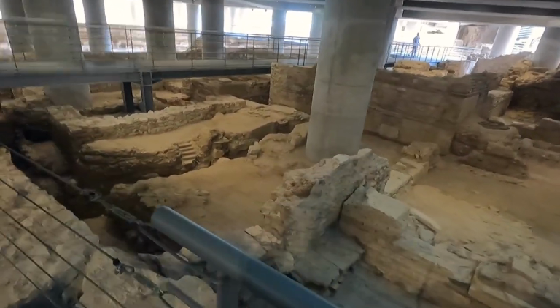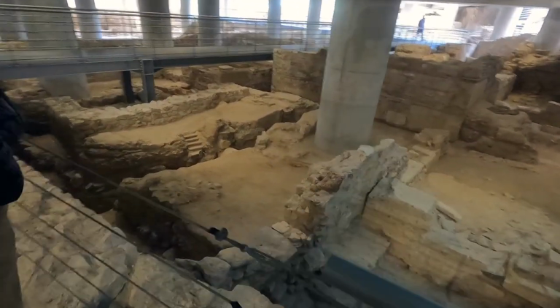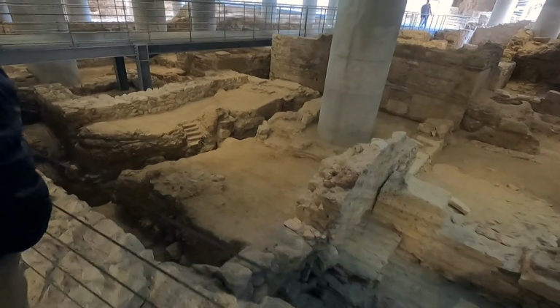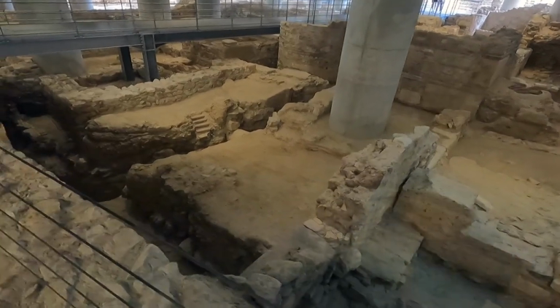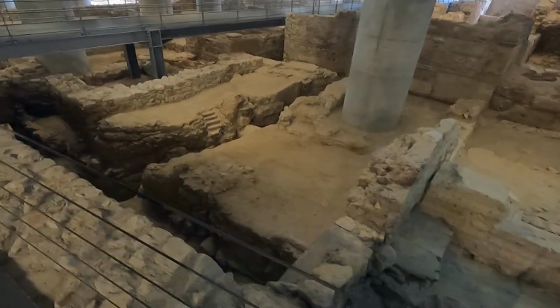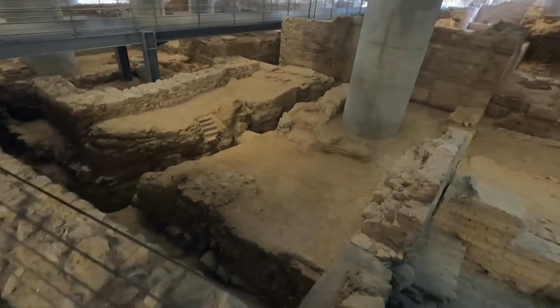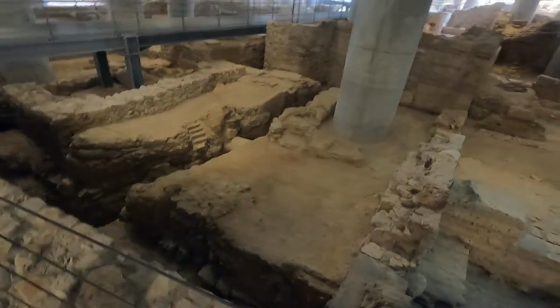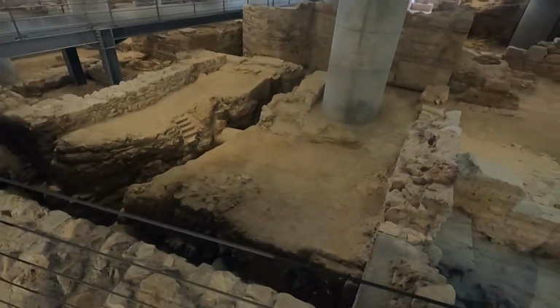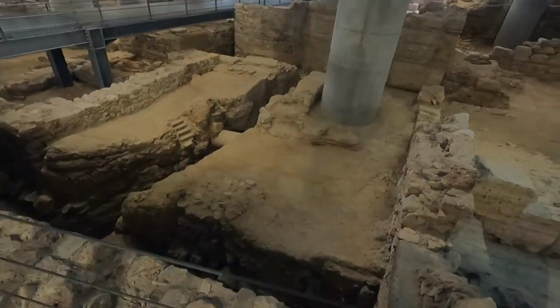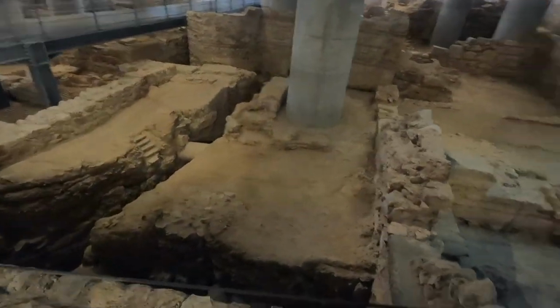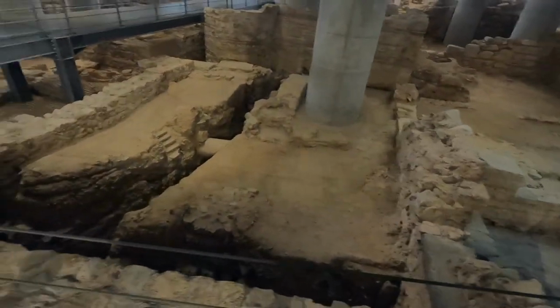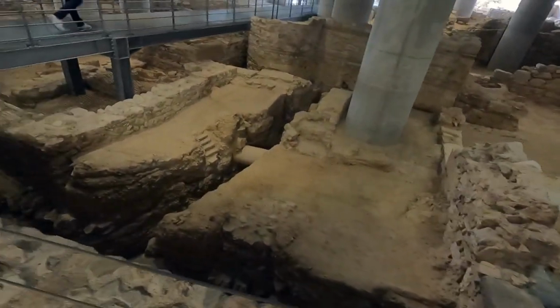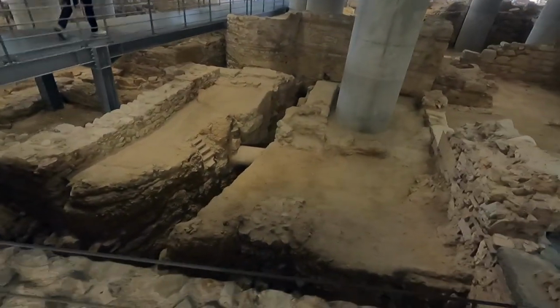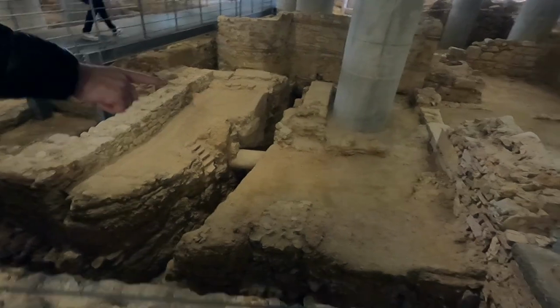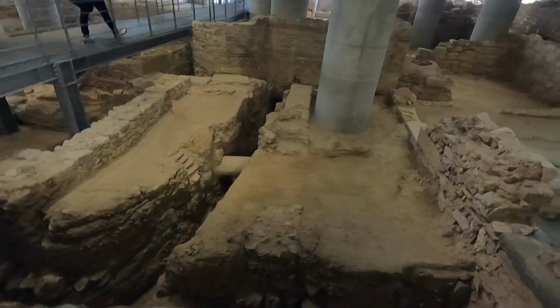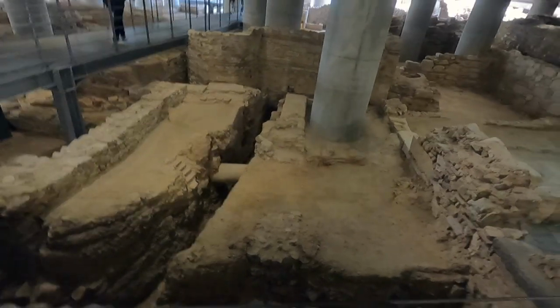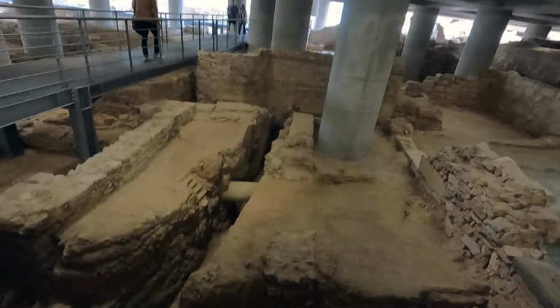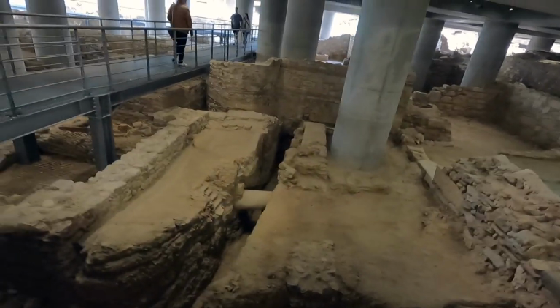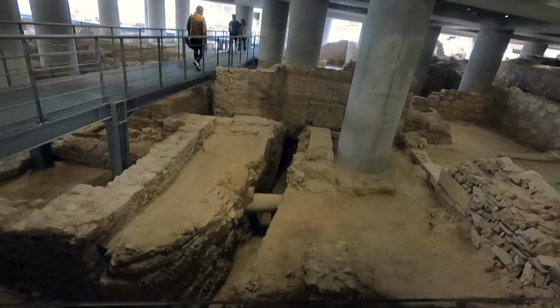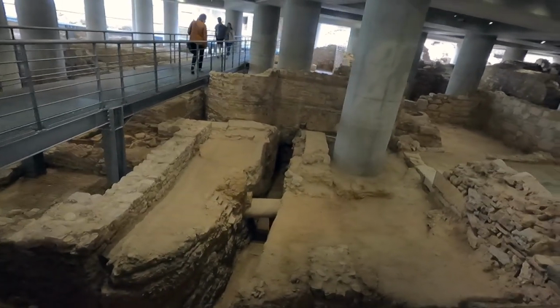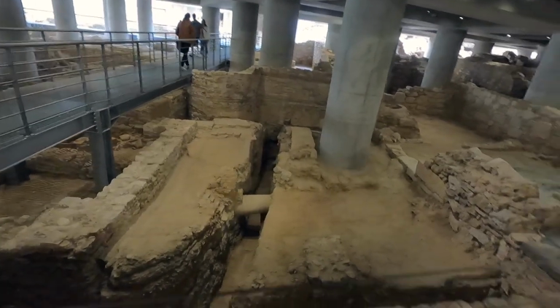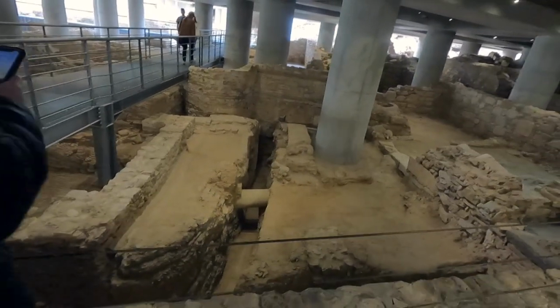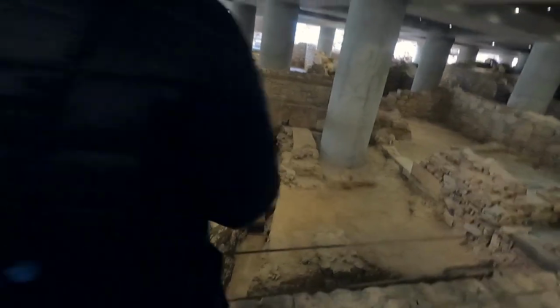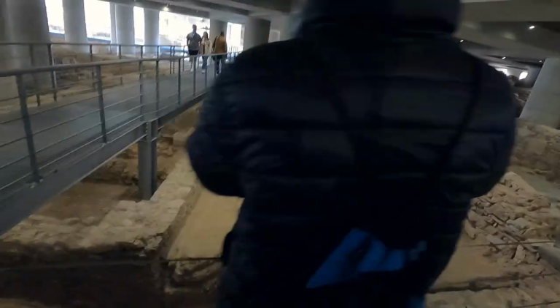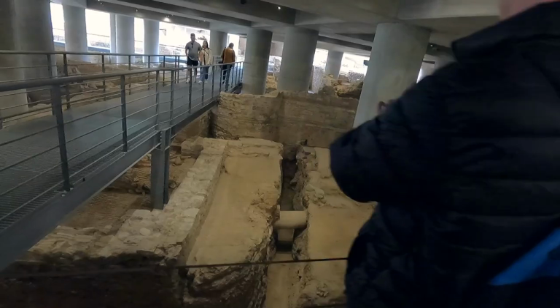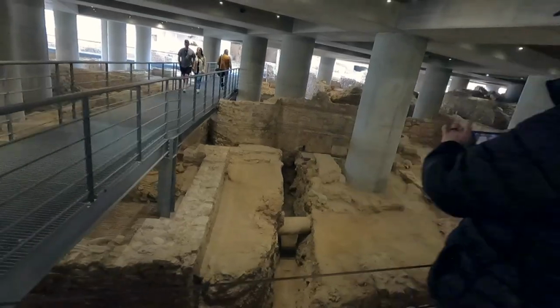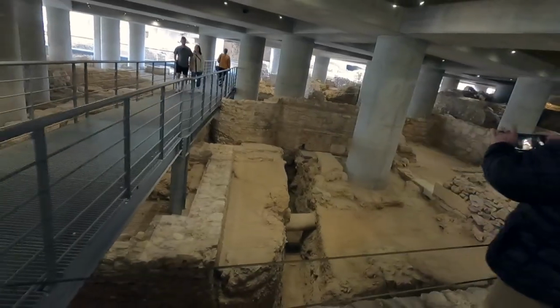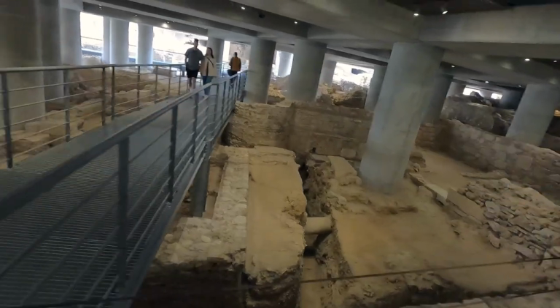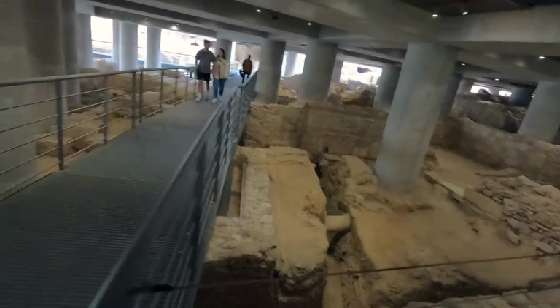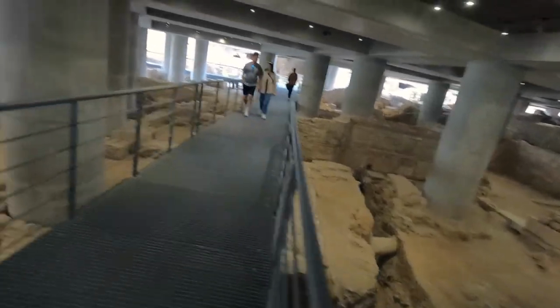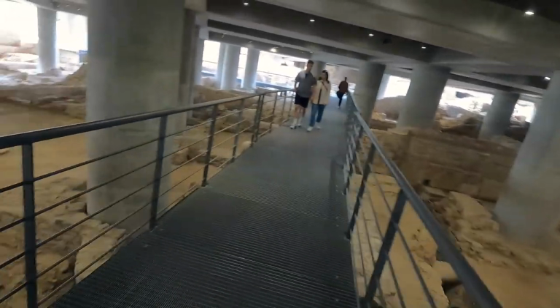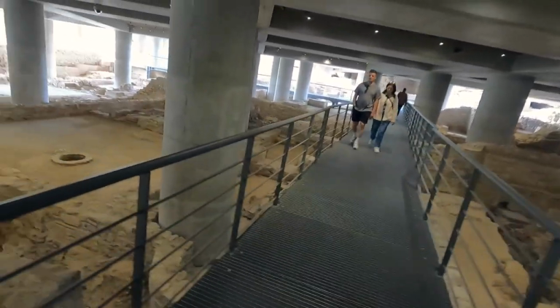Look at those little tiny steps just going up to the next level. That must be a sewage pipe — that's part of the underground plumbing. Oh my gosh.